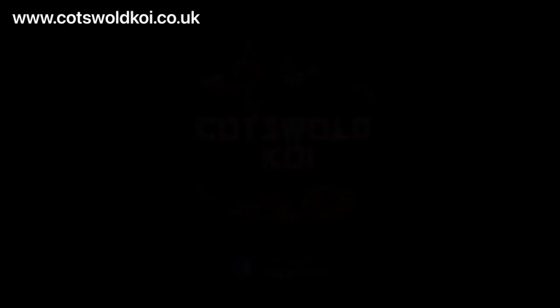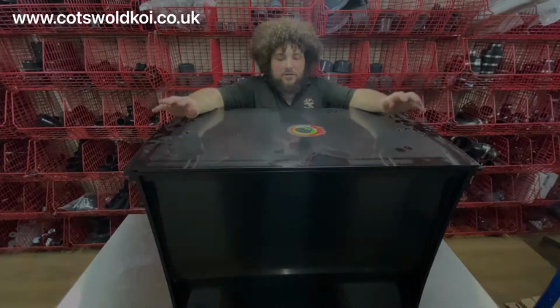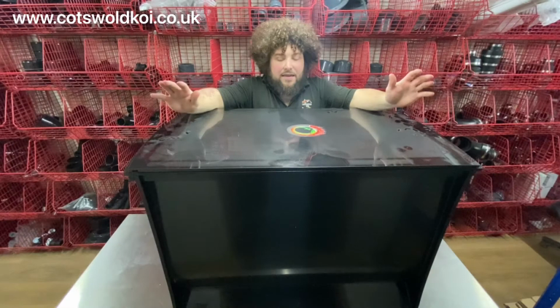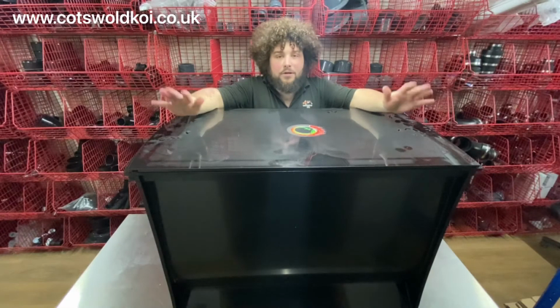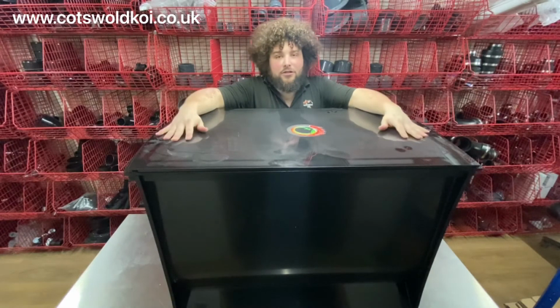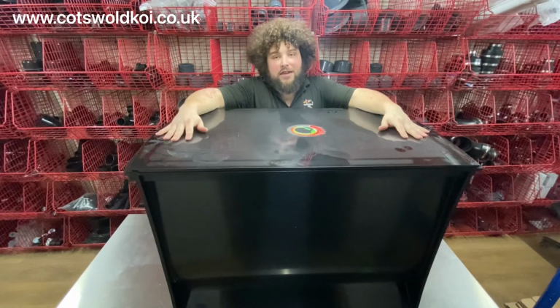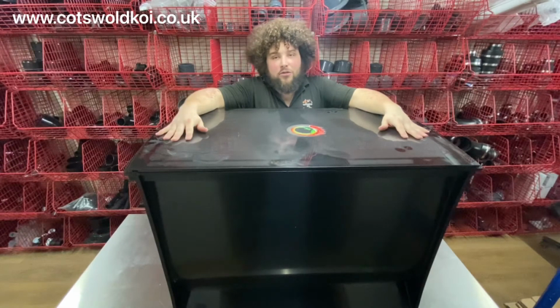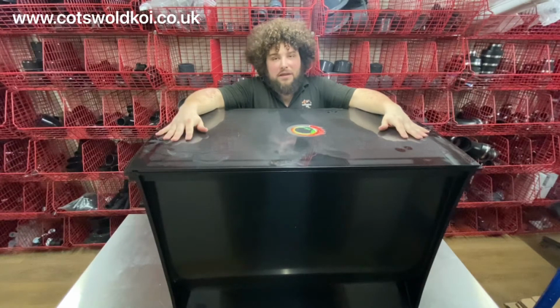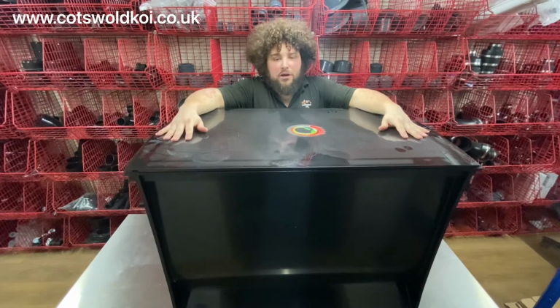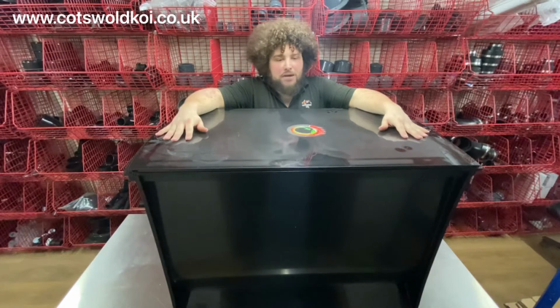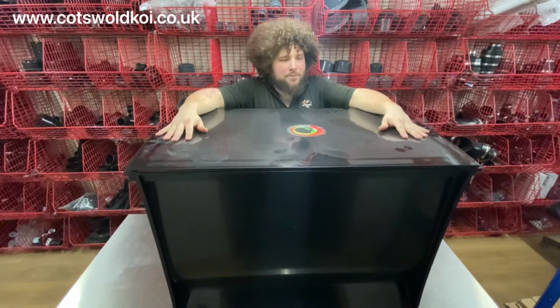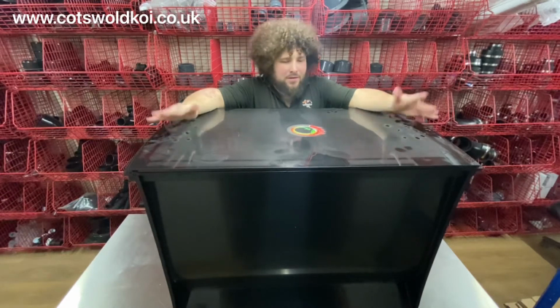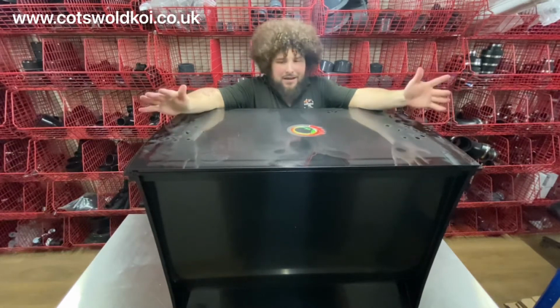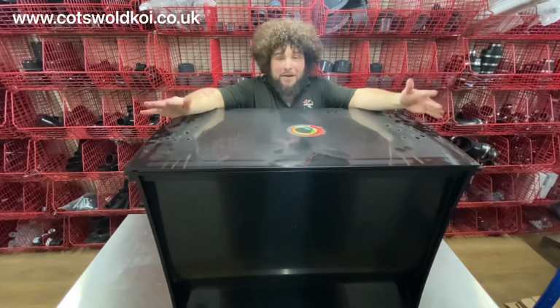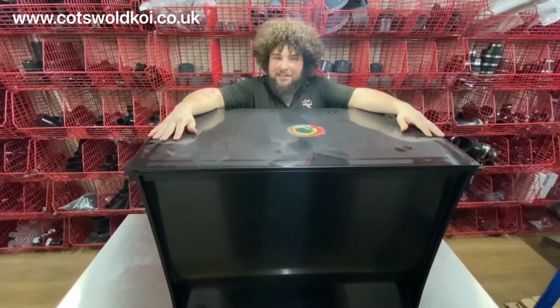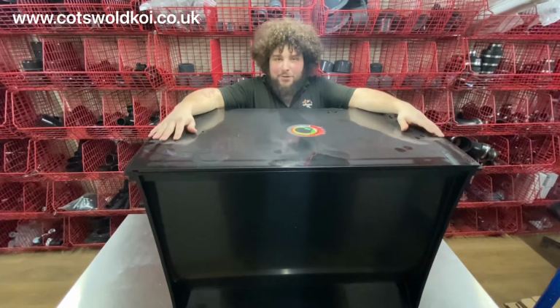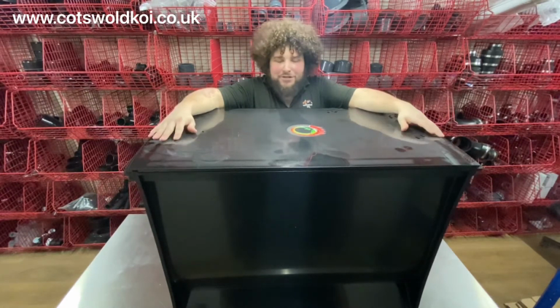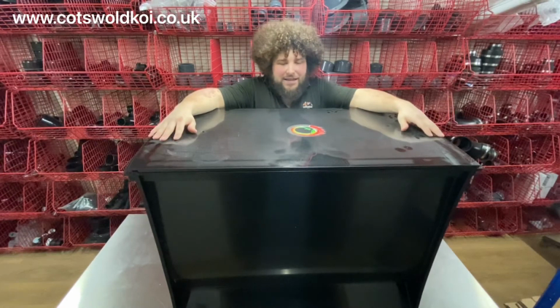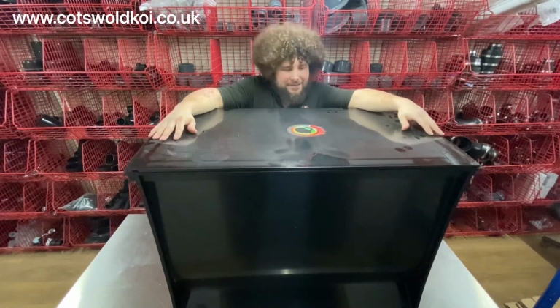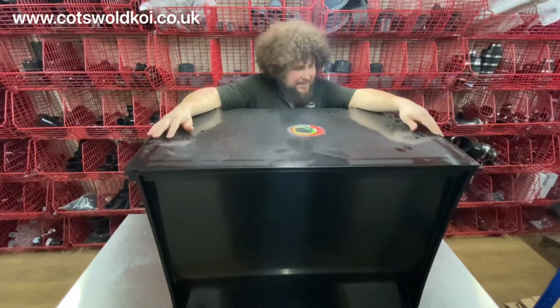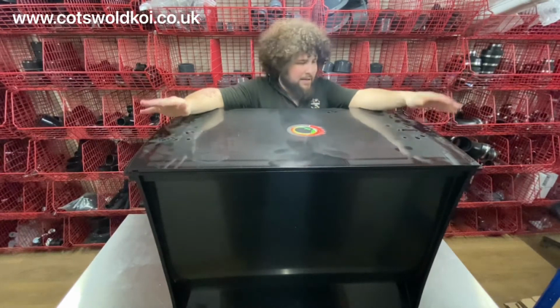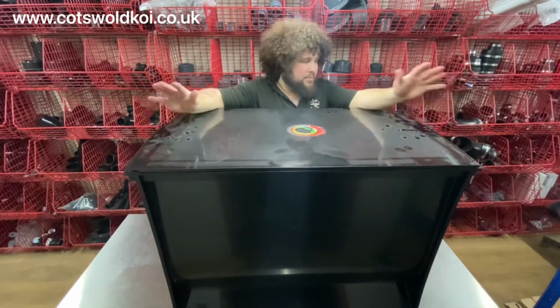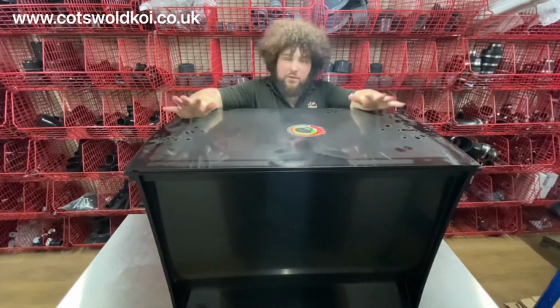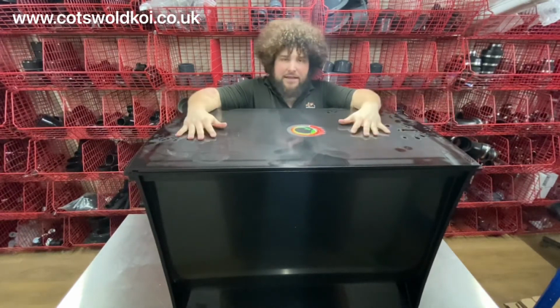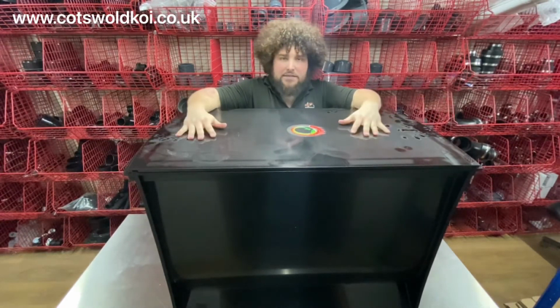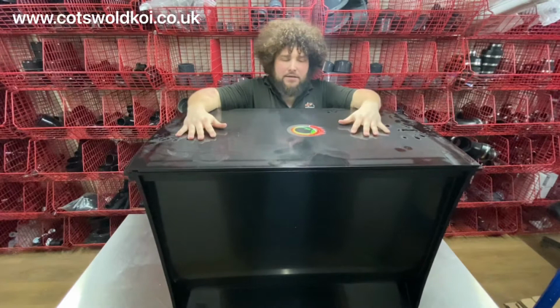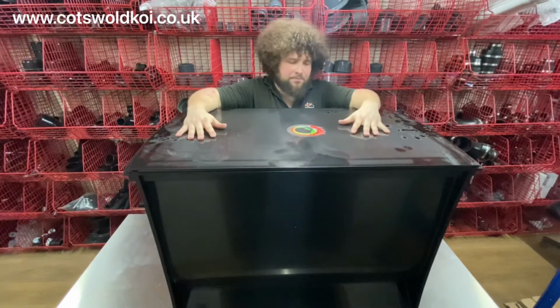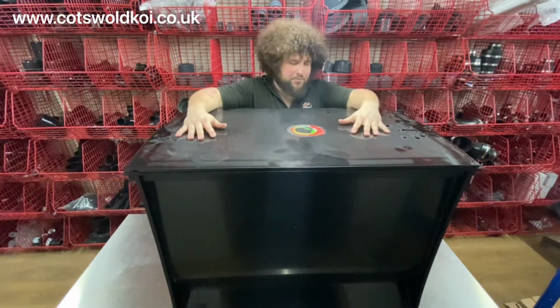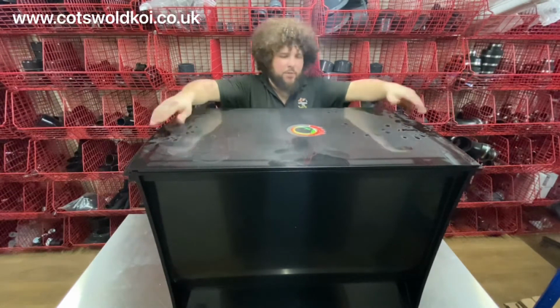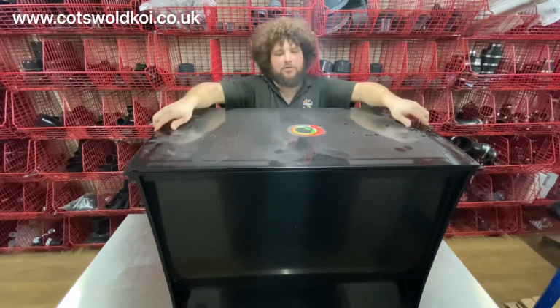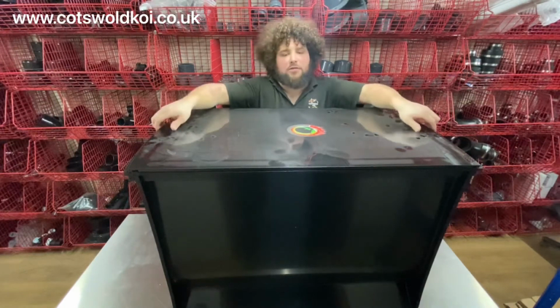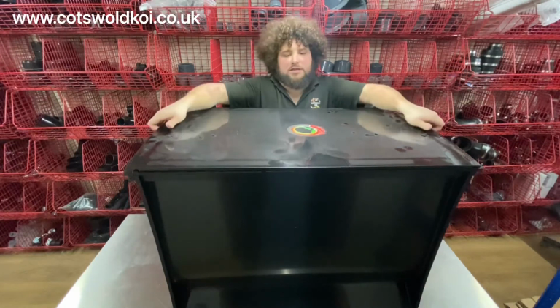So today we're looking at the Draco Midi Bio Chamber, a little bit bigger than the standard one as you can see. It comes with a lid as standard — pop that off so you can have a look inside.